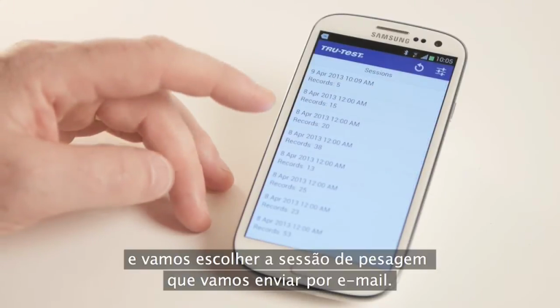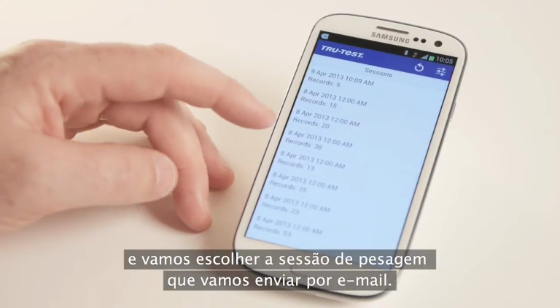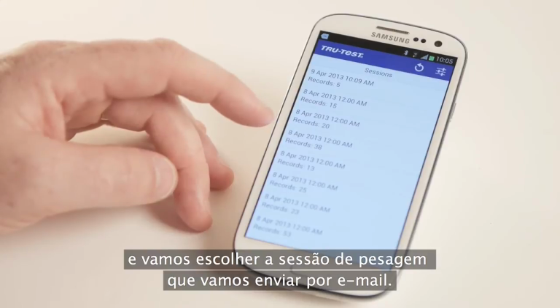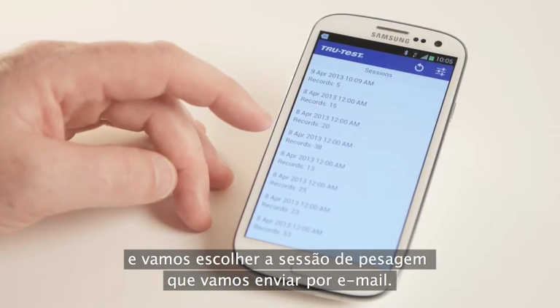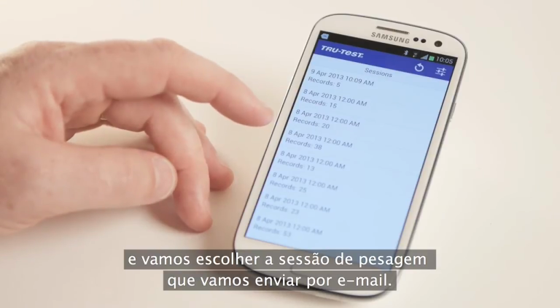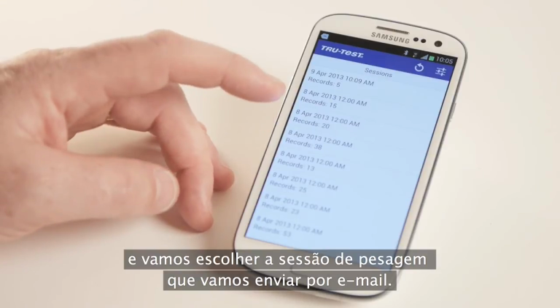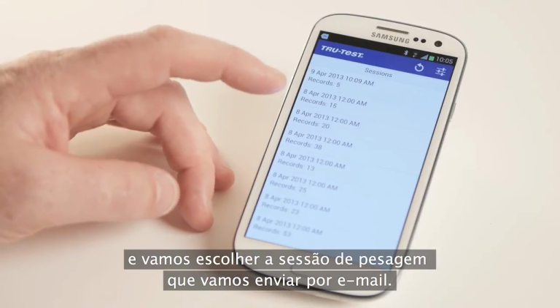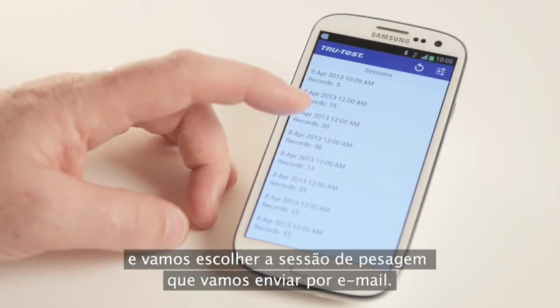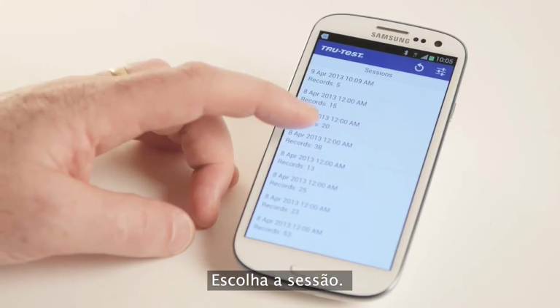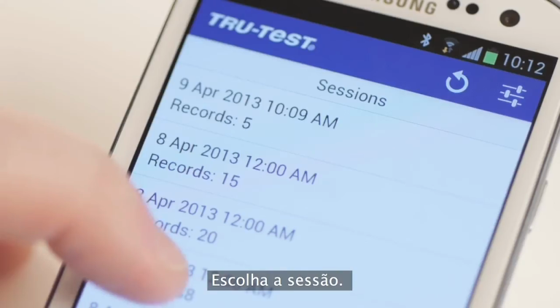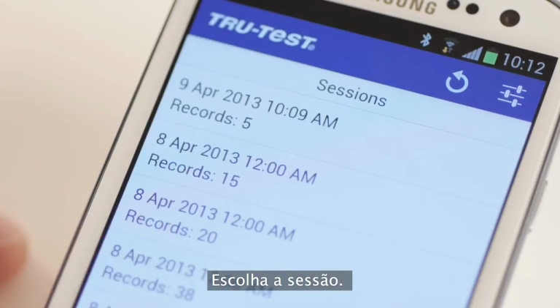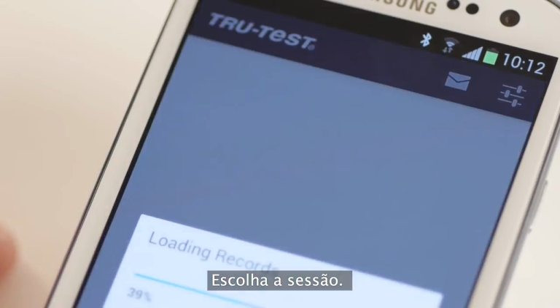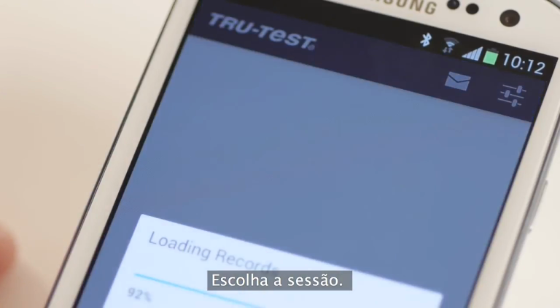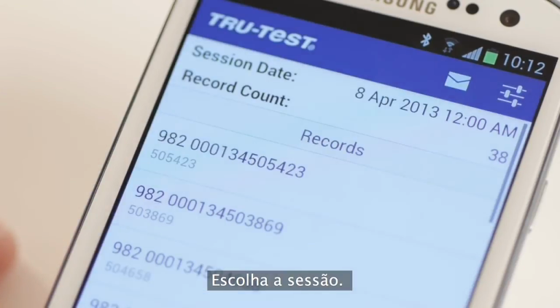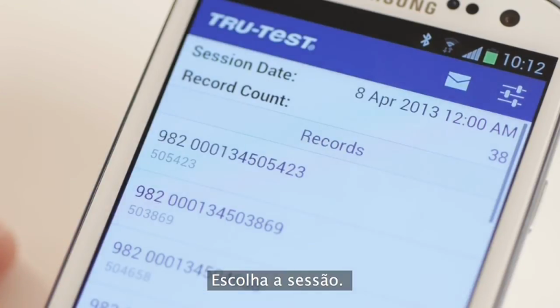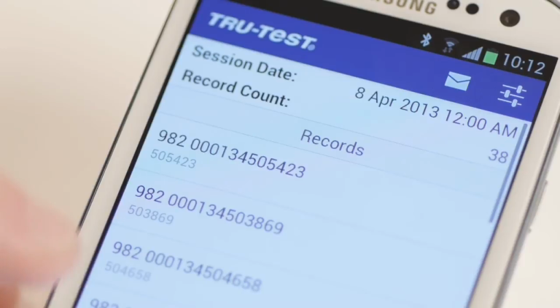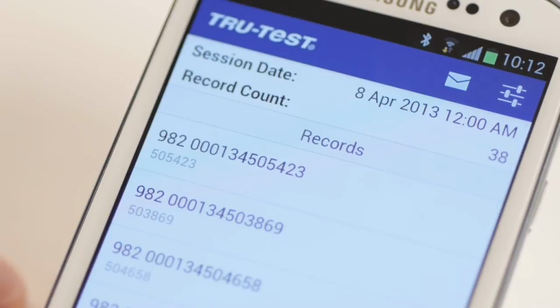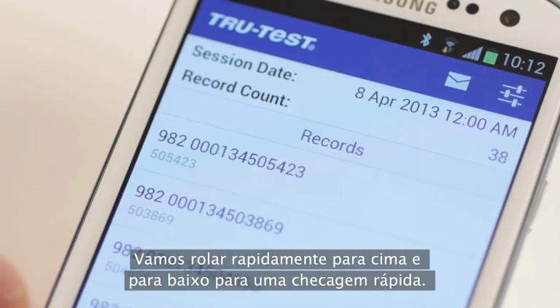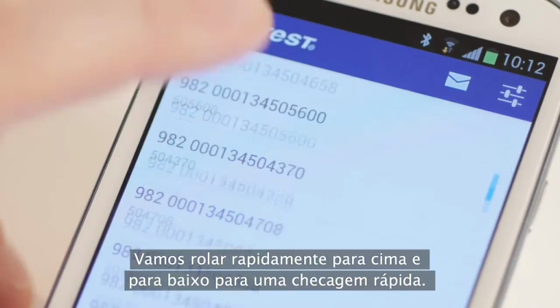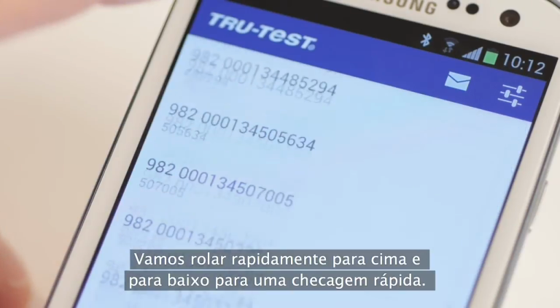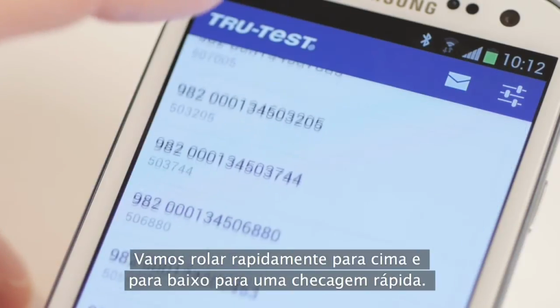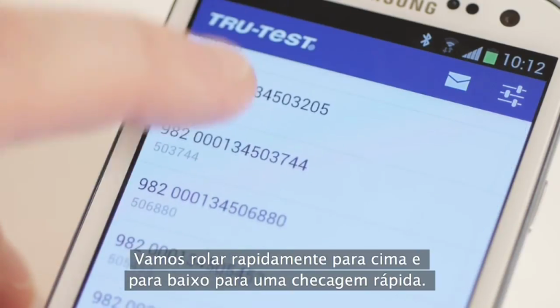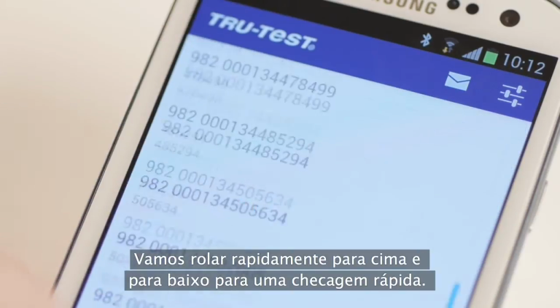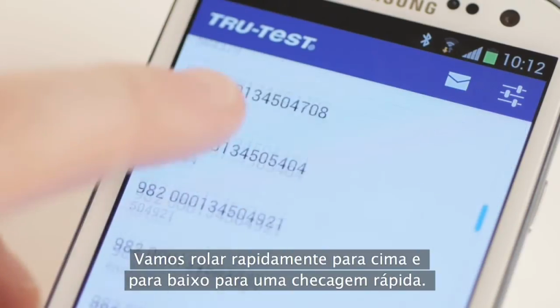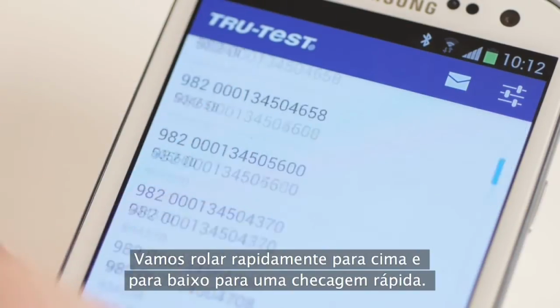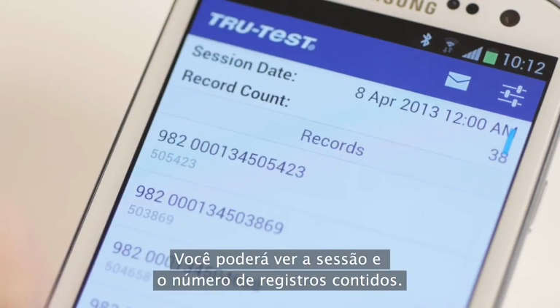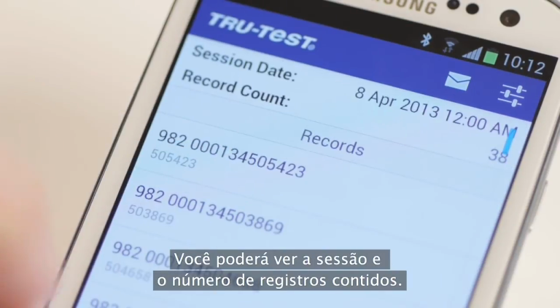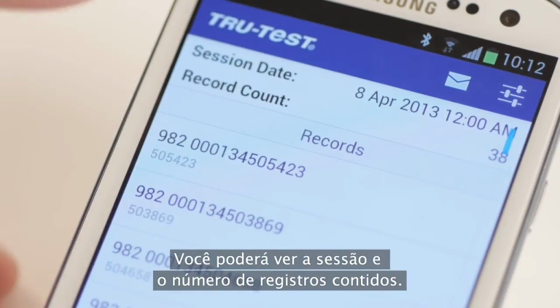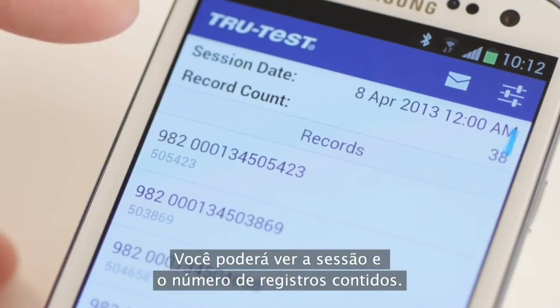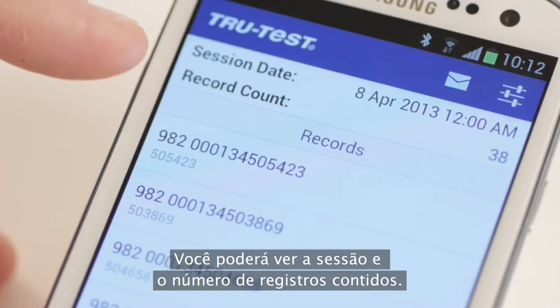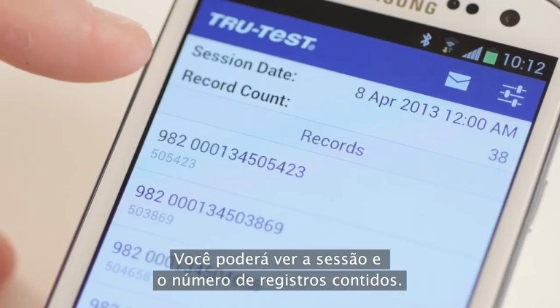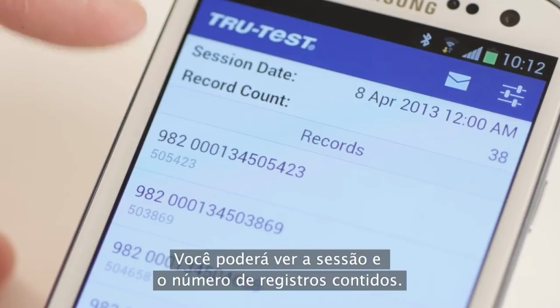Now we're going to choose this session to email. Tap the session. We can do a quick scroll up and down as a sanity check — we can see the session date and record count.